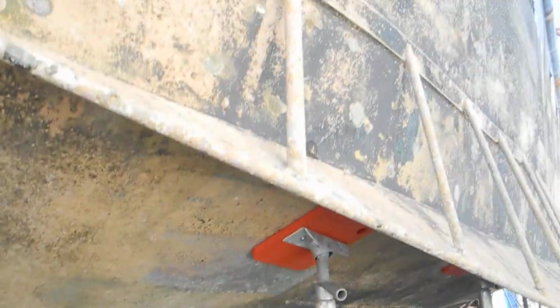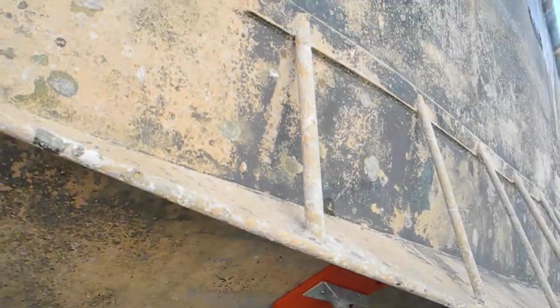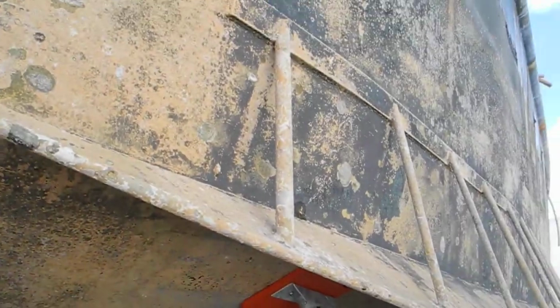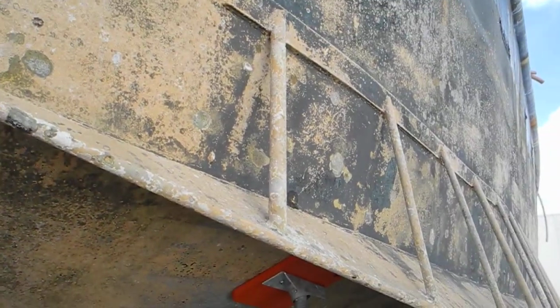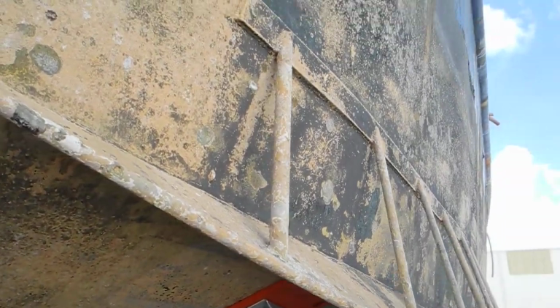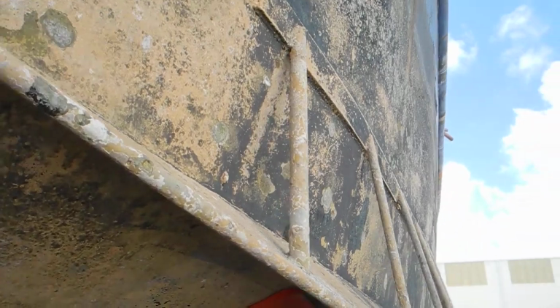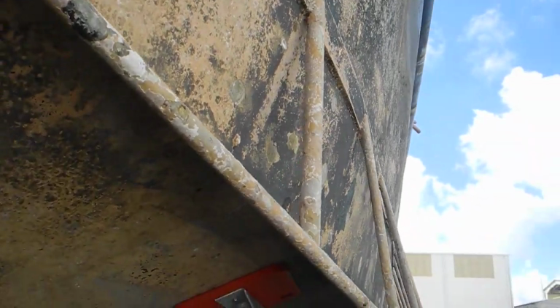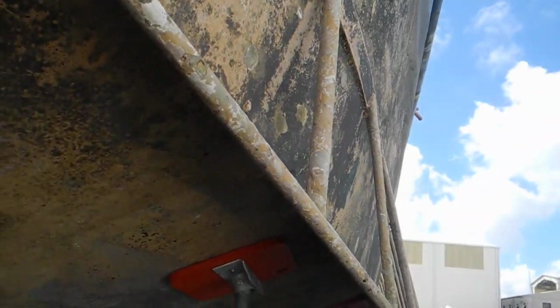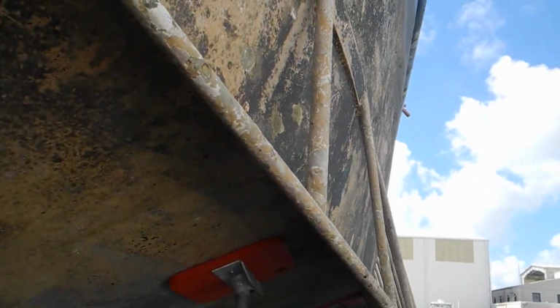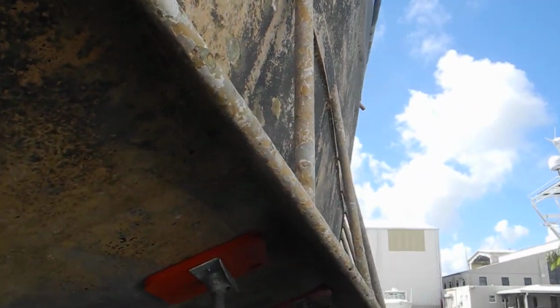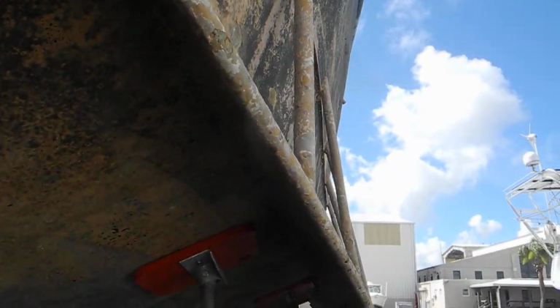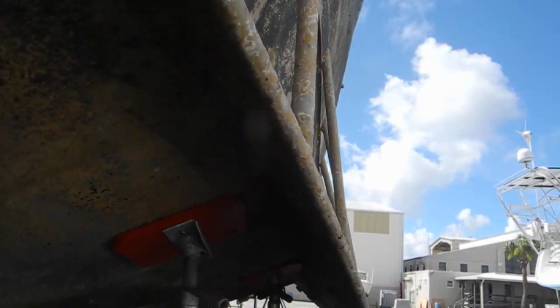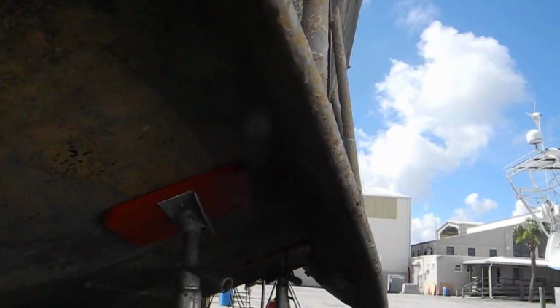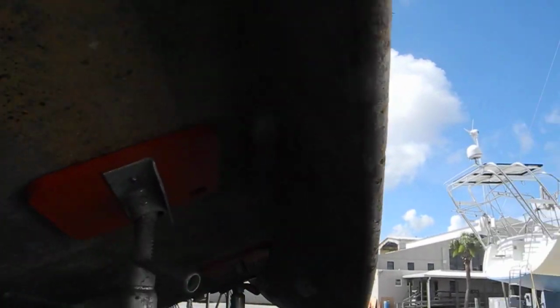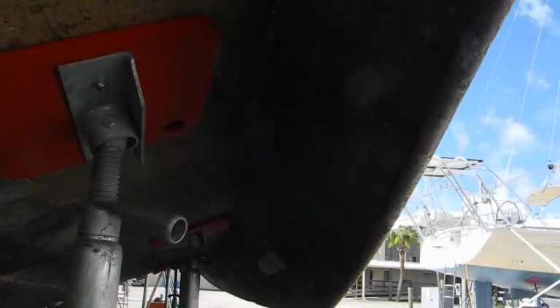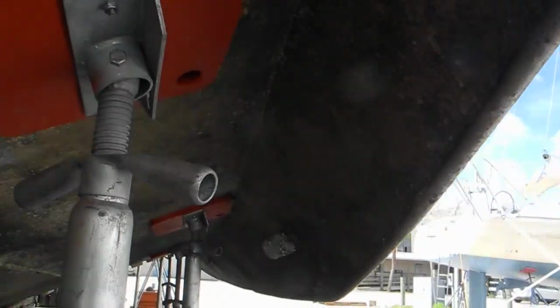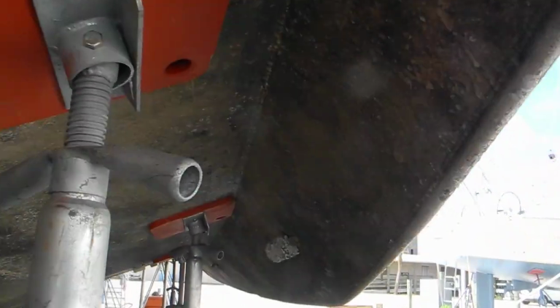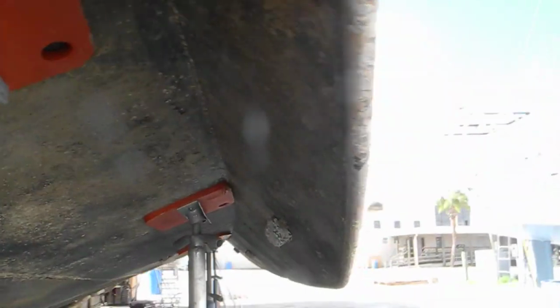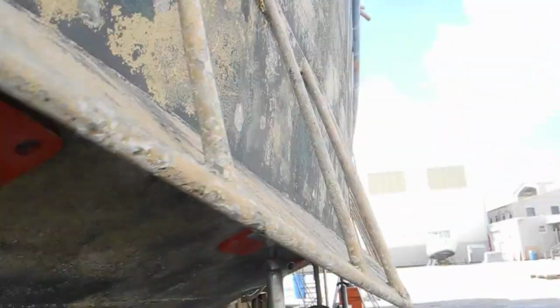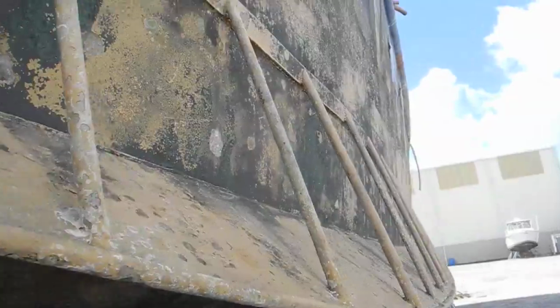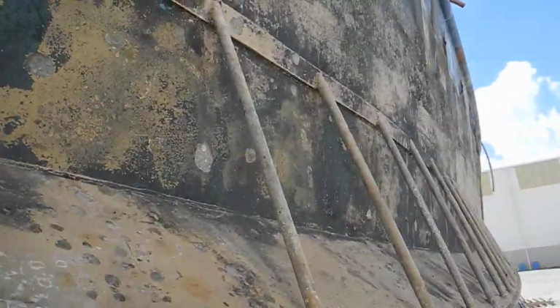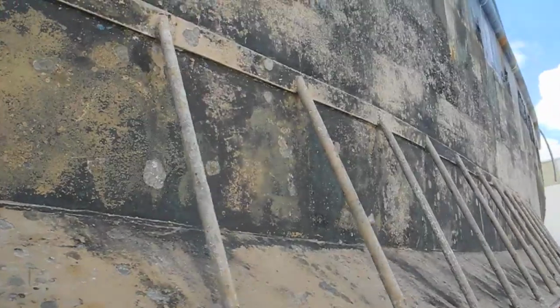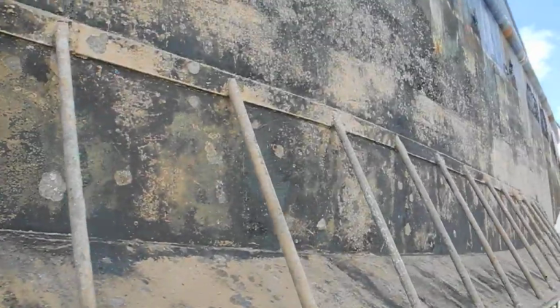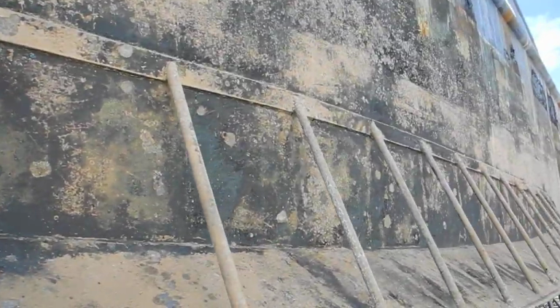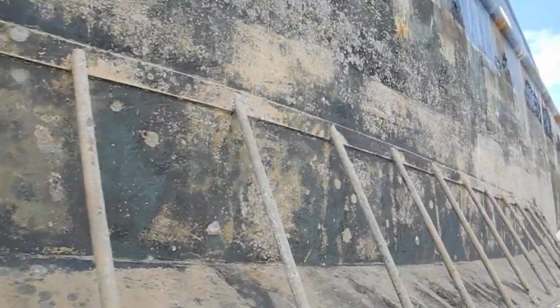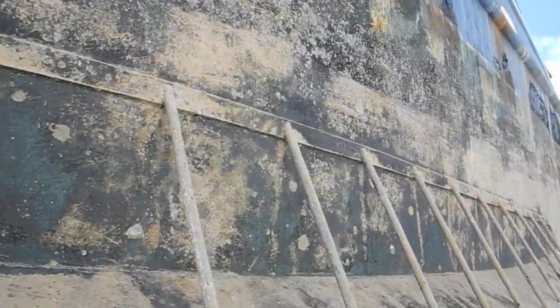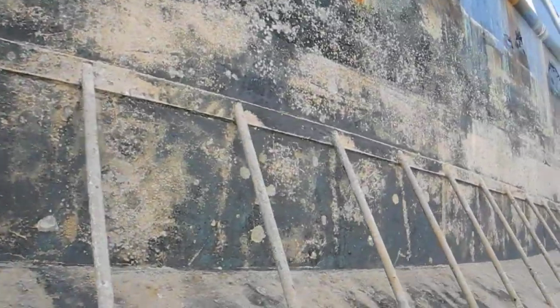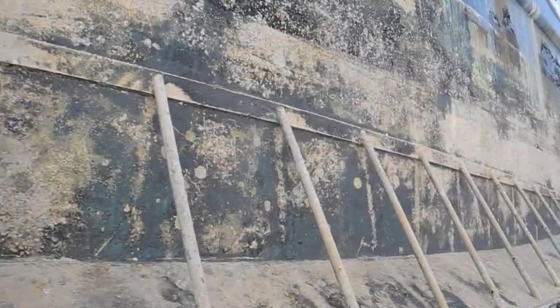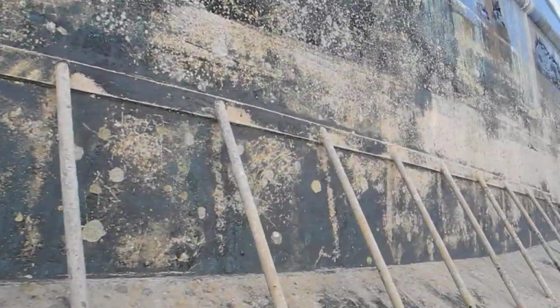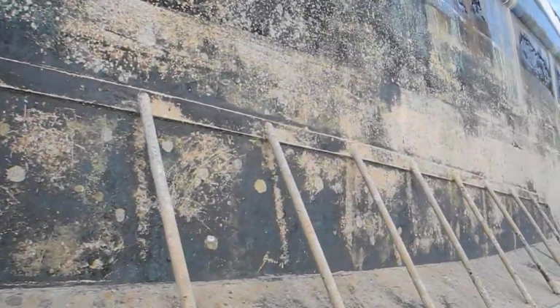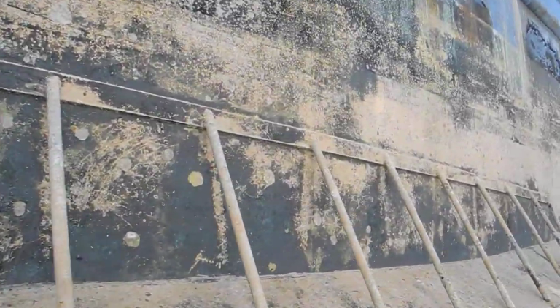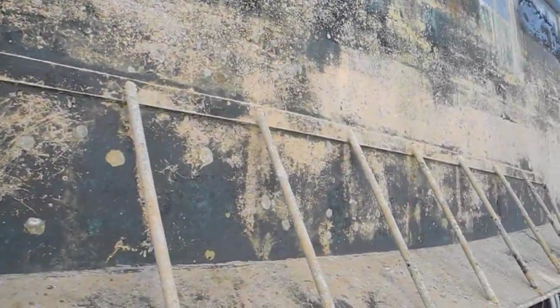Look at these stabilizers. These are stabilizer fins. They help reduce the rock and roll of the boat.